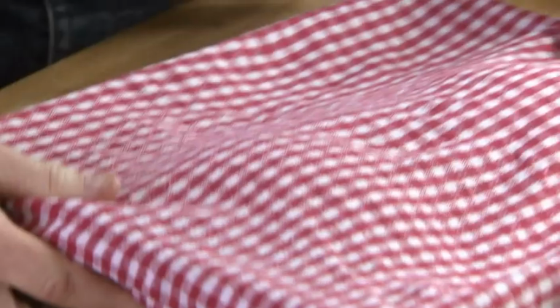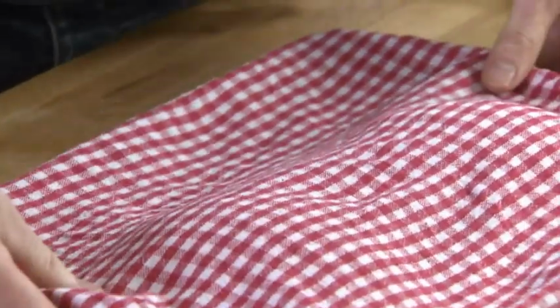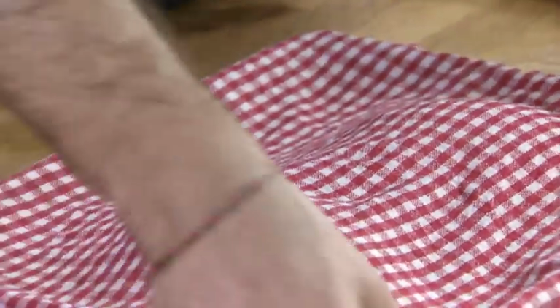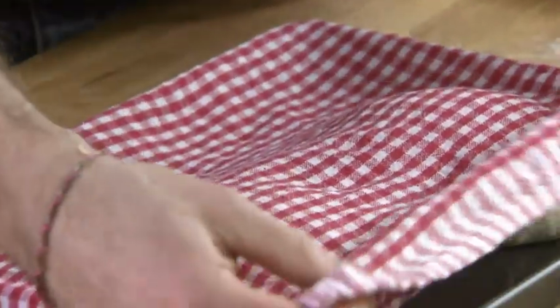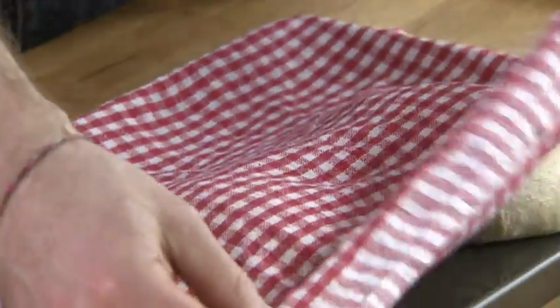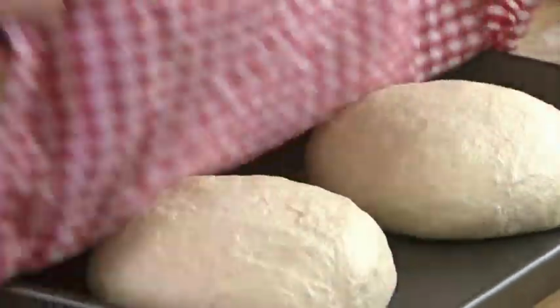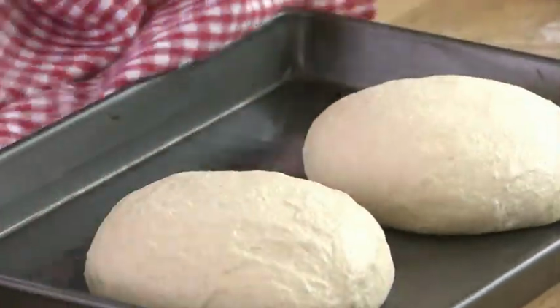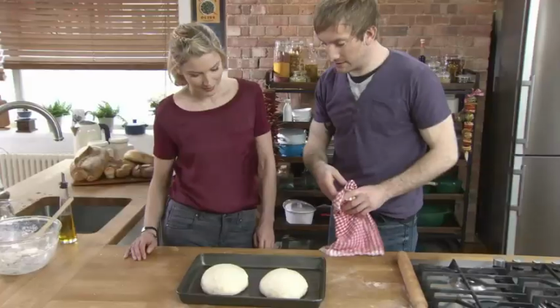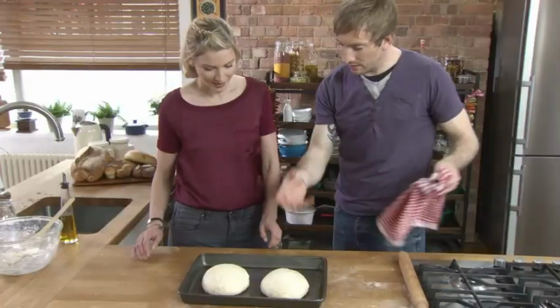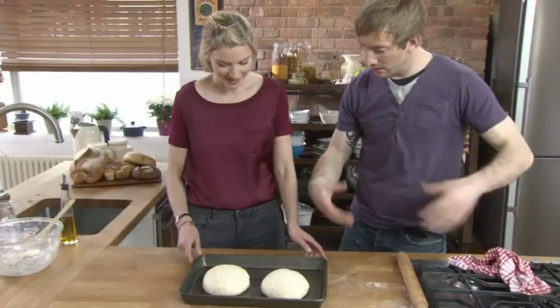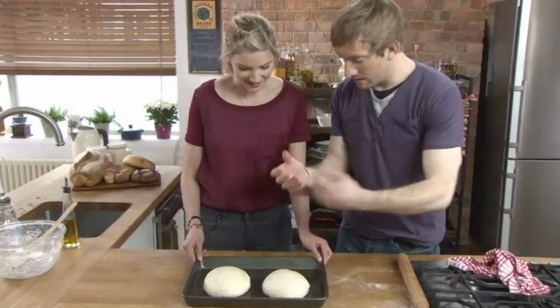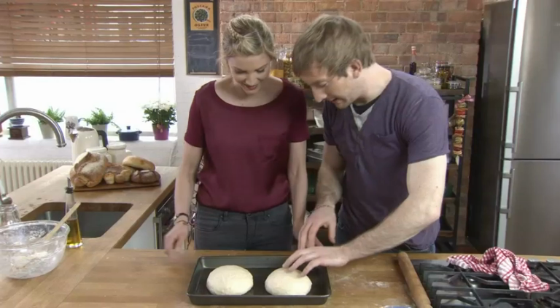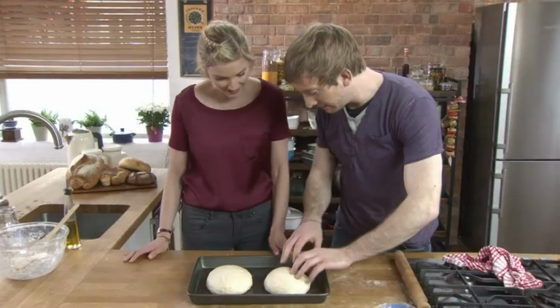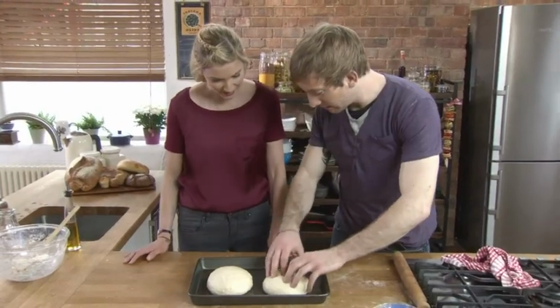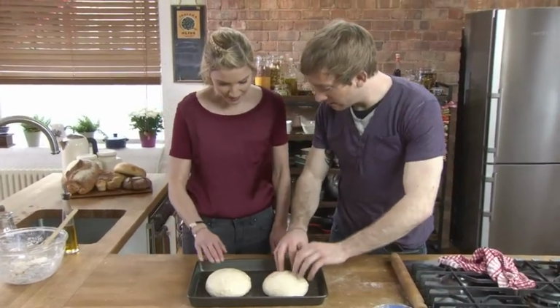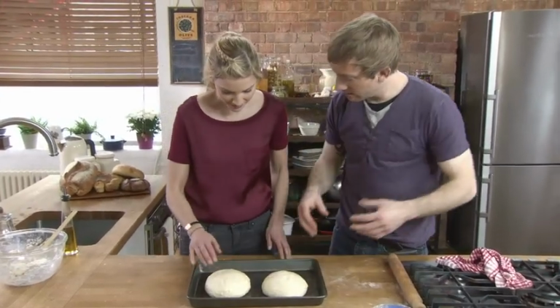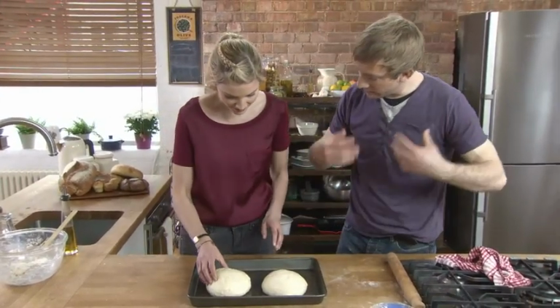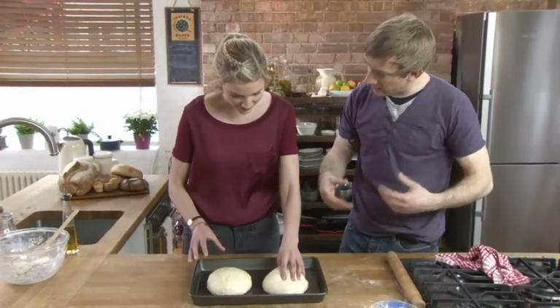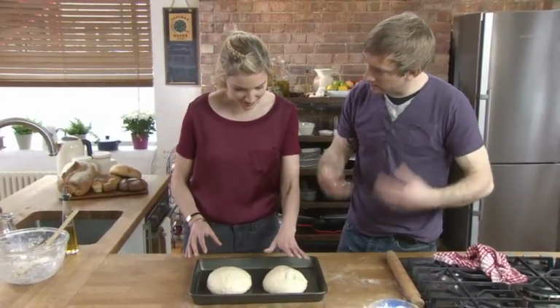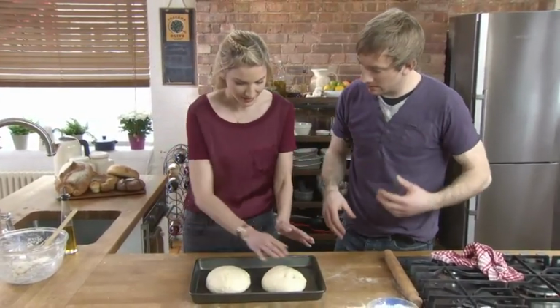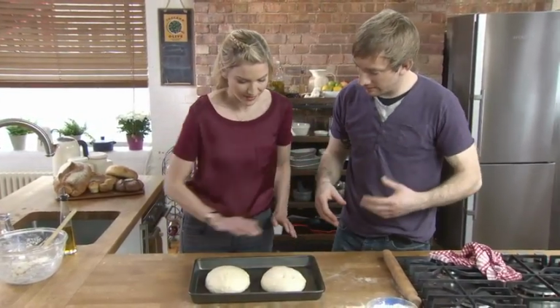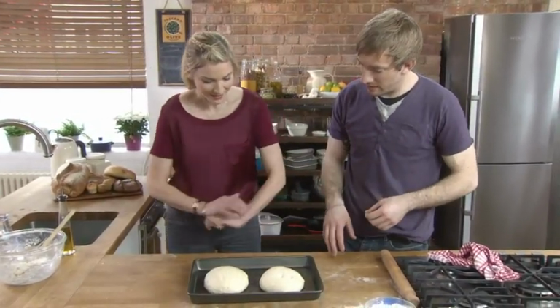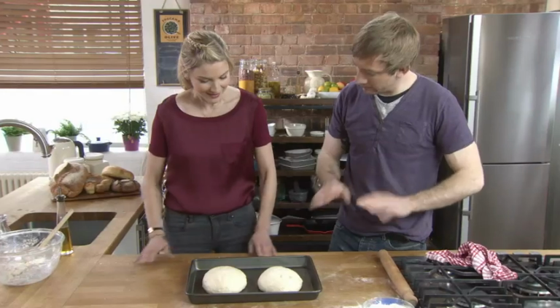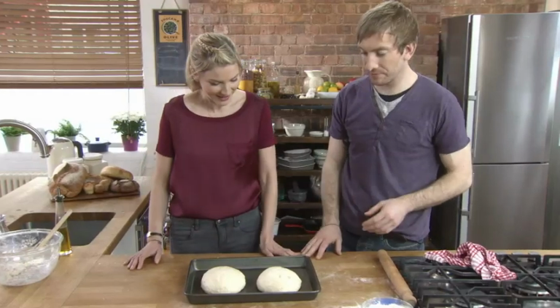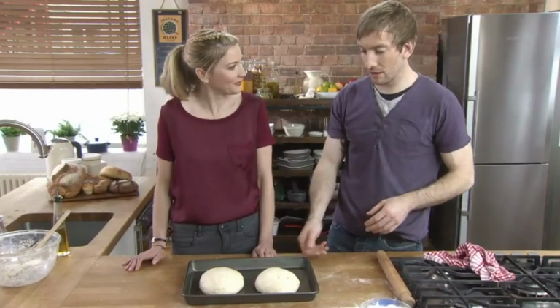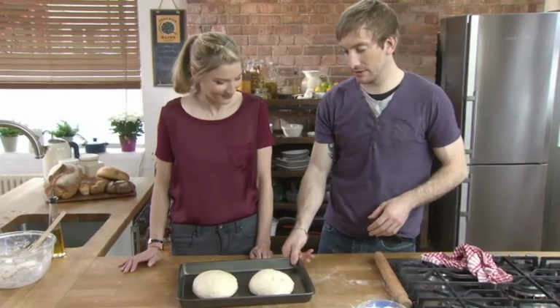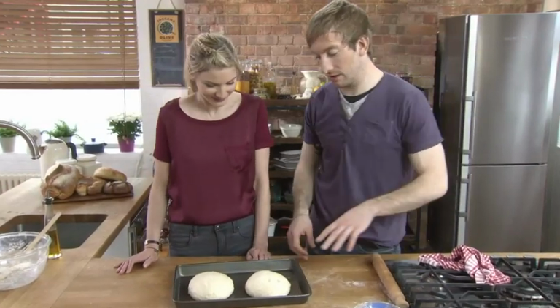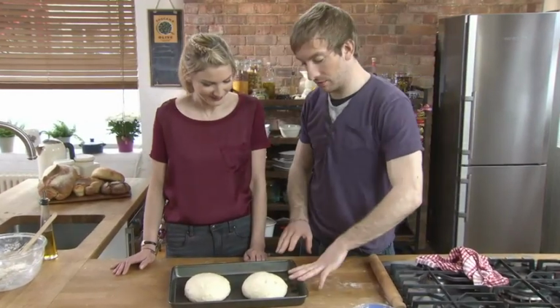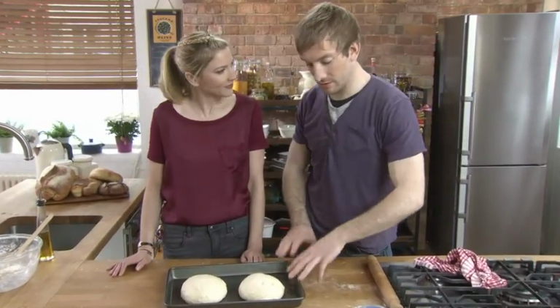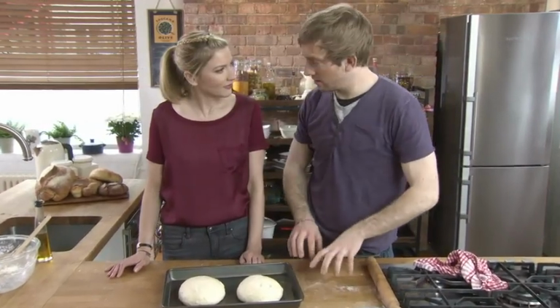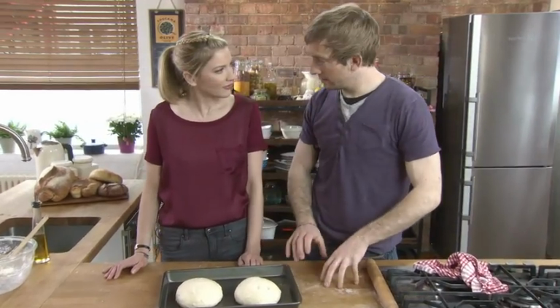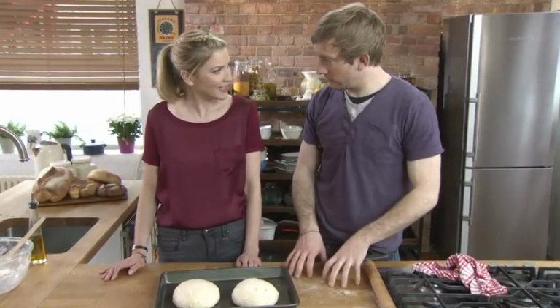In an ideal world, 30 to 40 minutes rest, and you can see — it's risen again. You can feel it — nice and light, nice and full of air. So at this stage we're pretty much ready to get rolling.